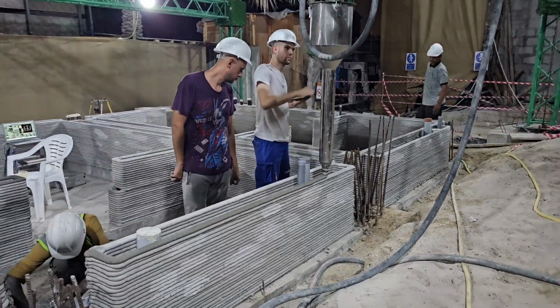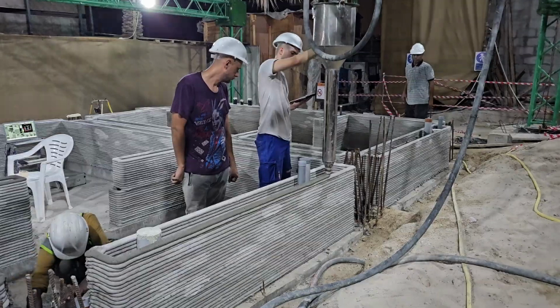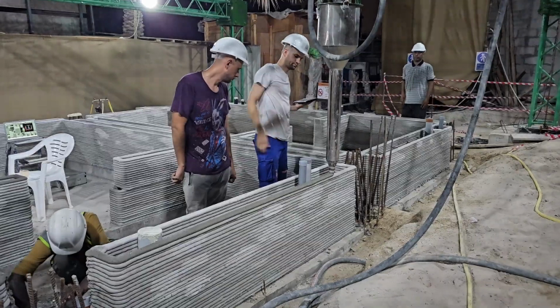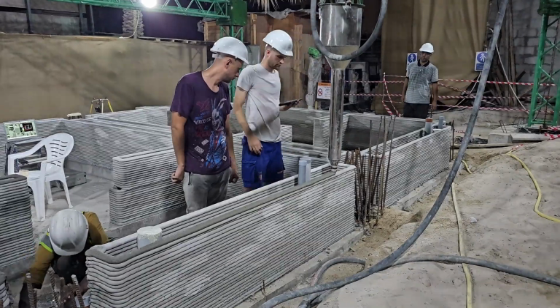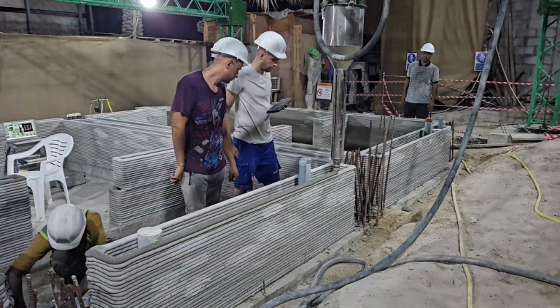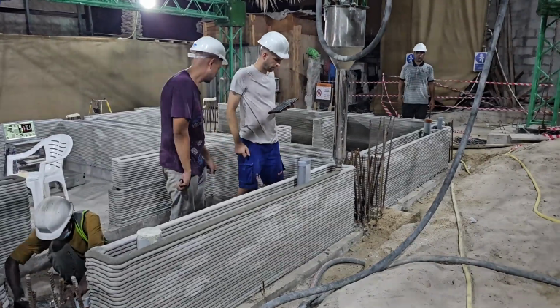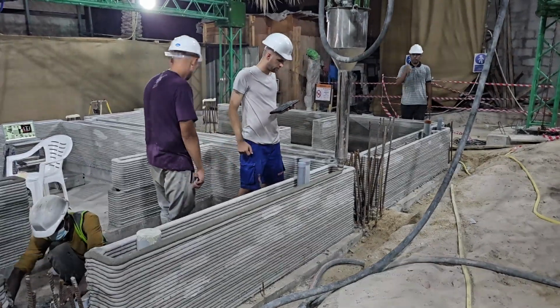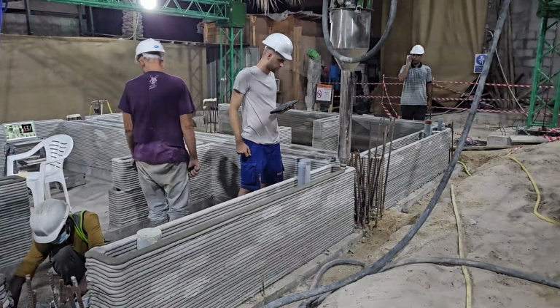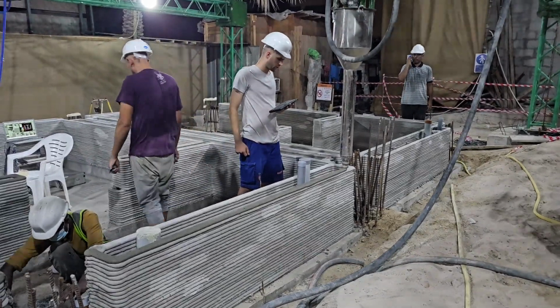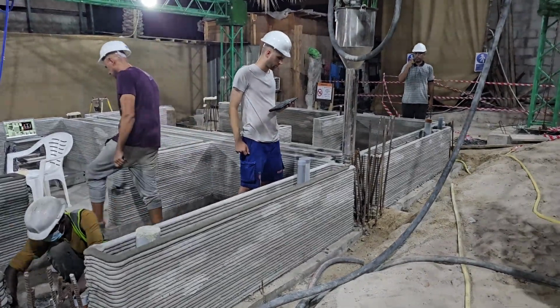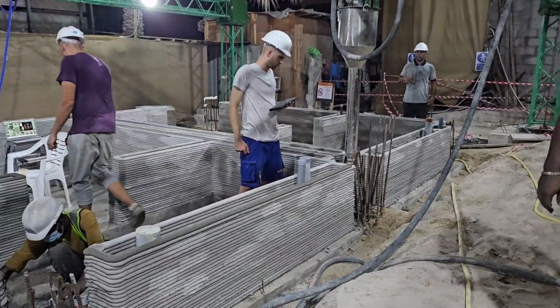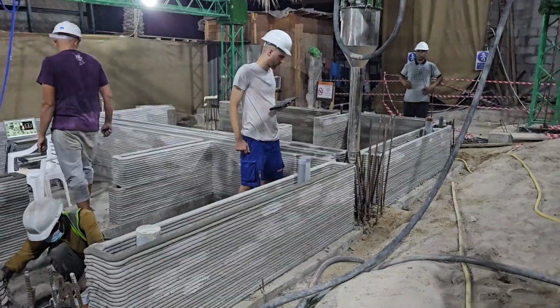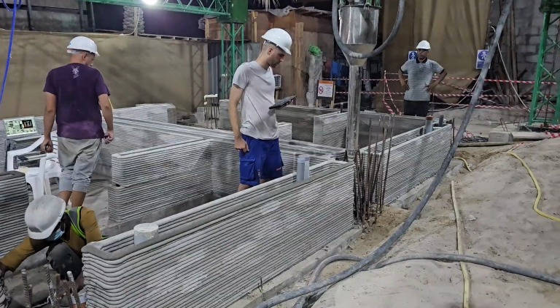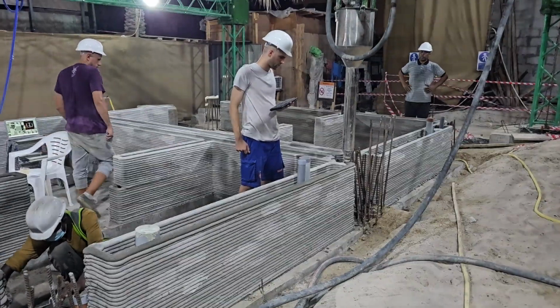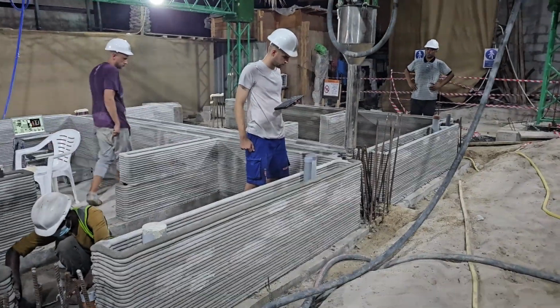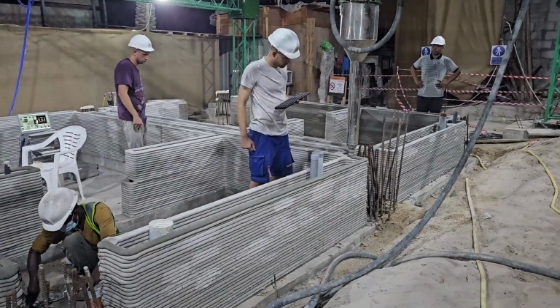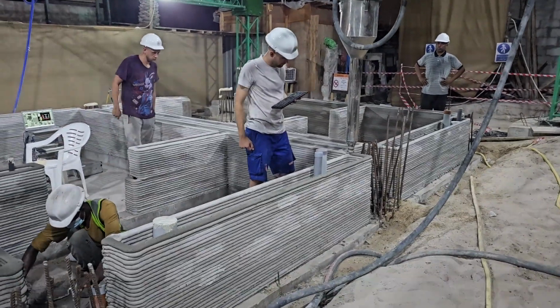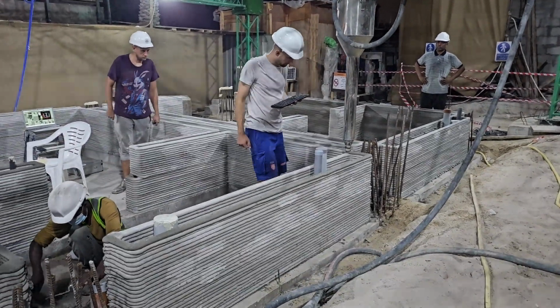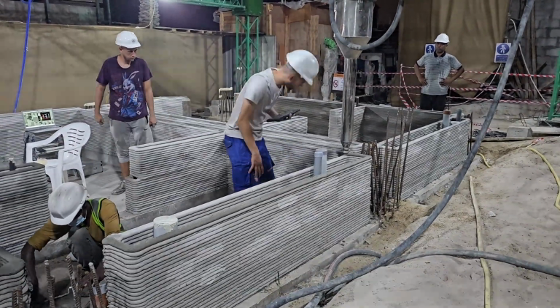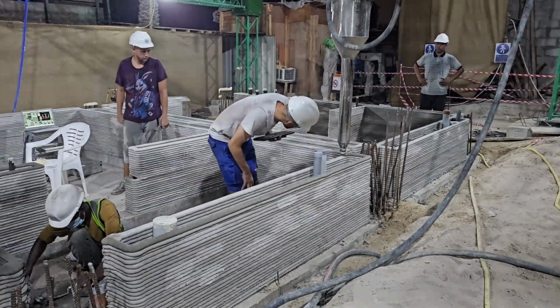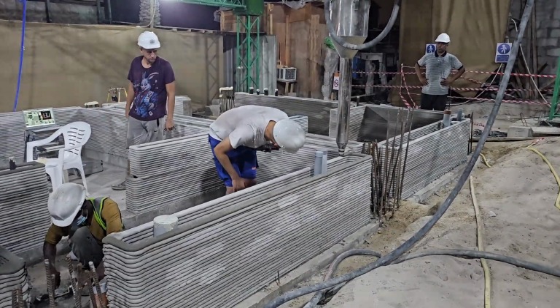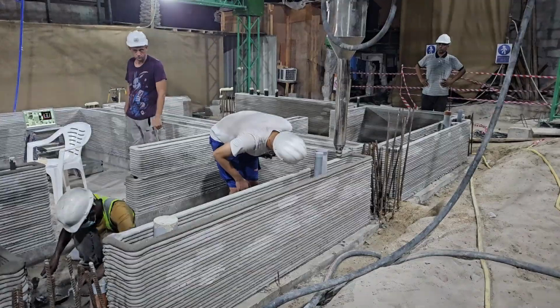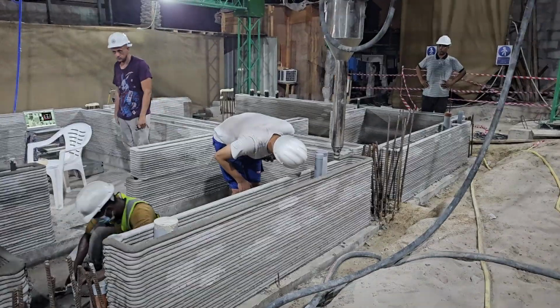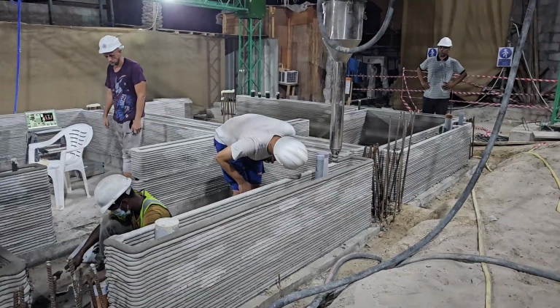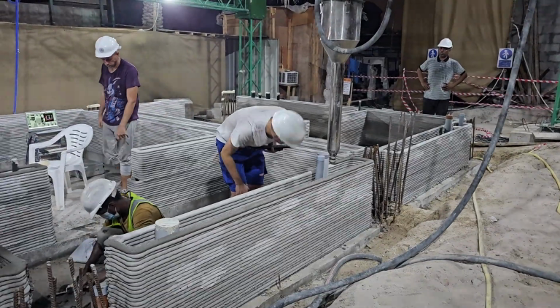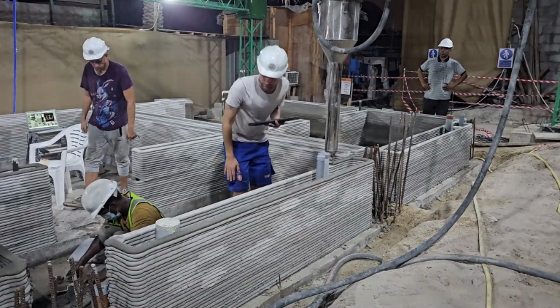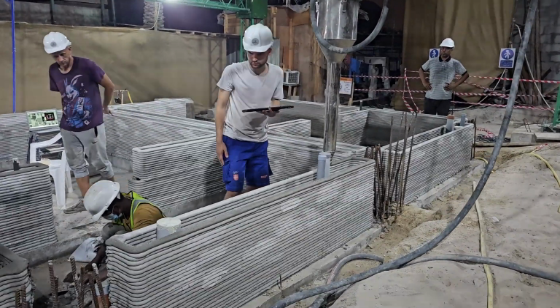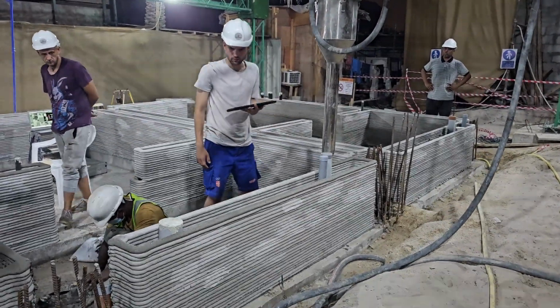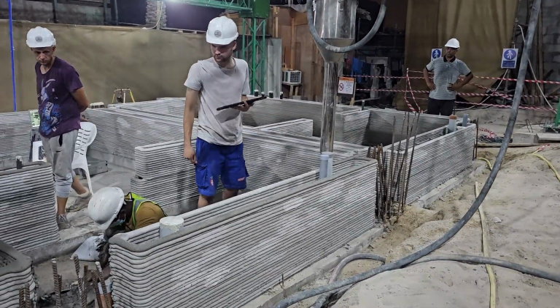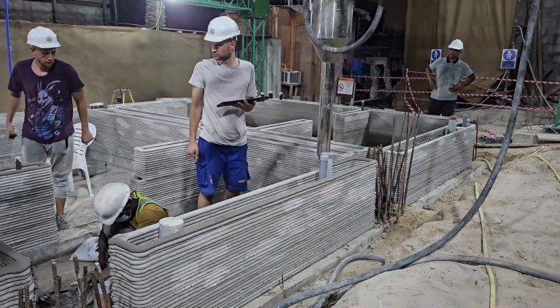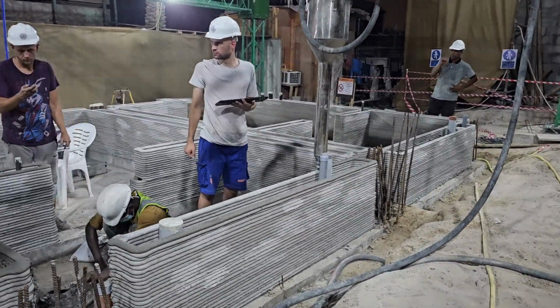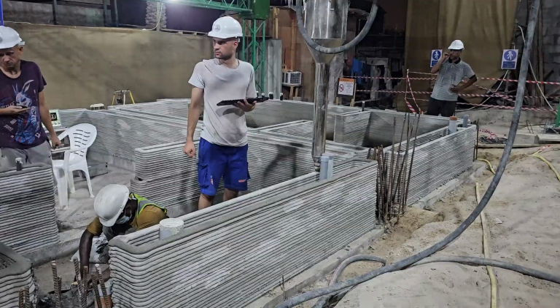This team is getting very good outdoor layer quality. This may be a benefit of printing between many taller buildings, which might be providing wind protection, simulating printing in an indoor or tent environment.